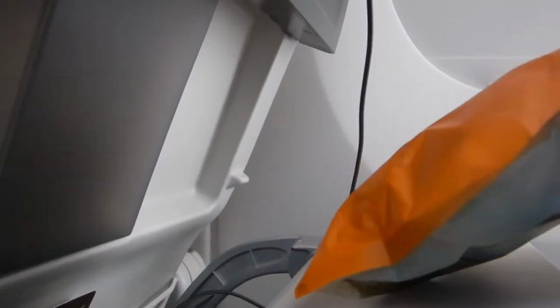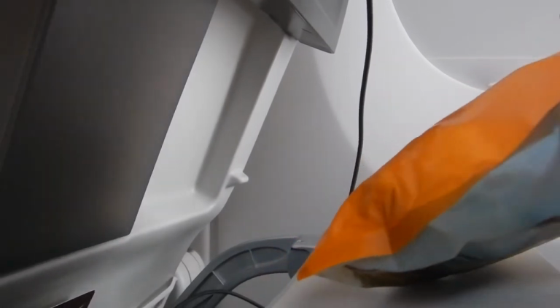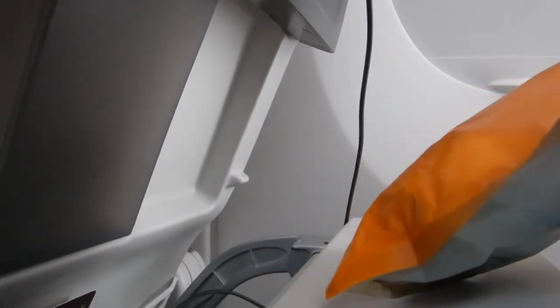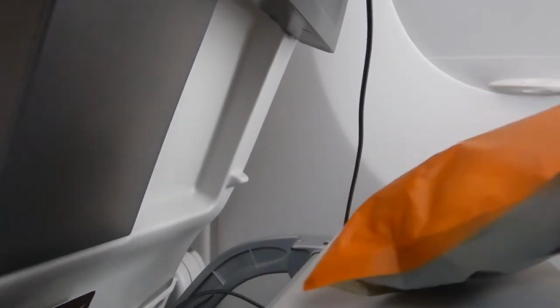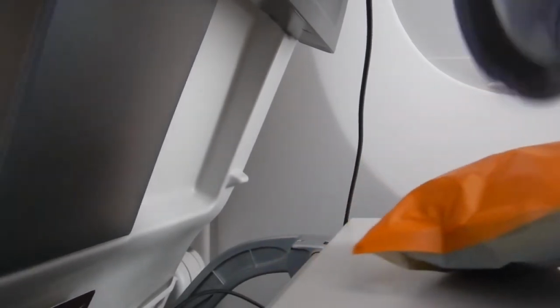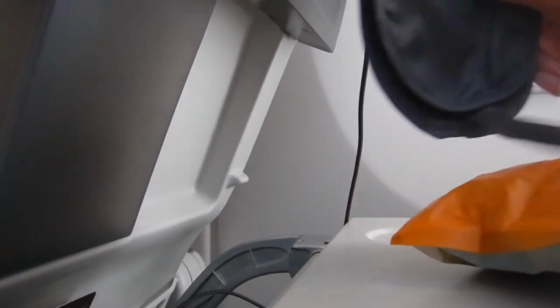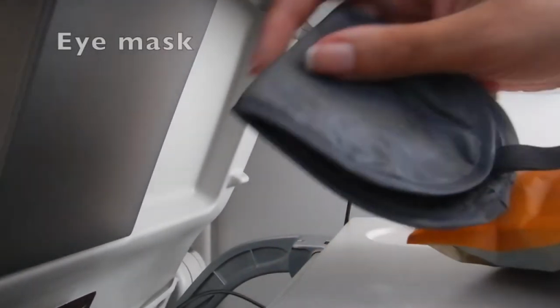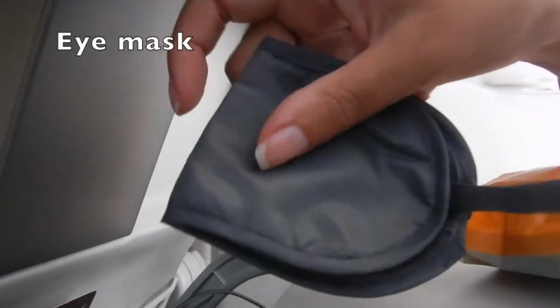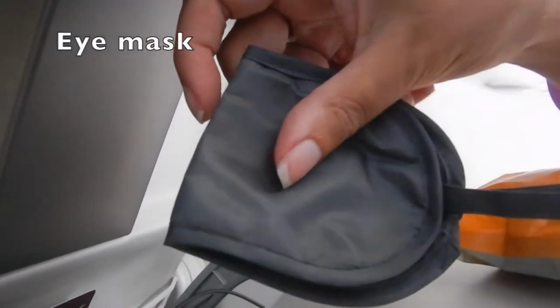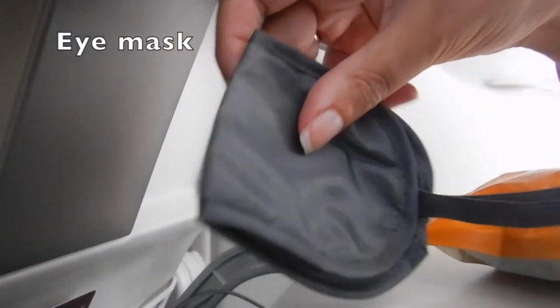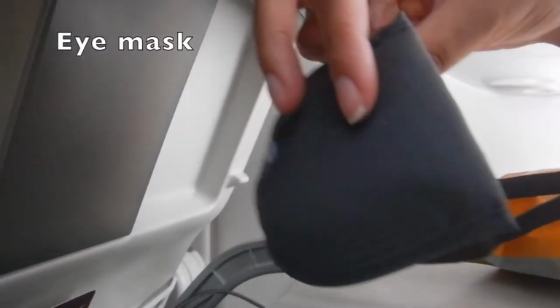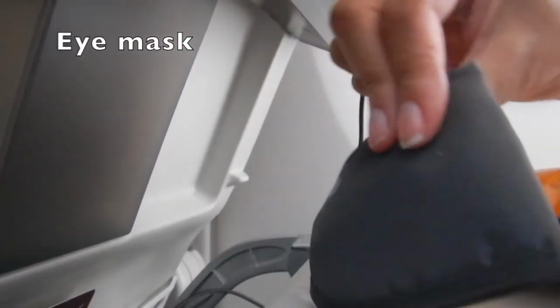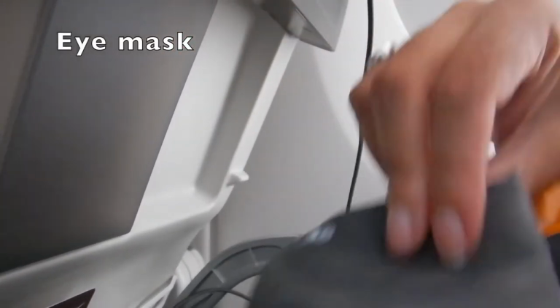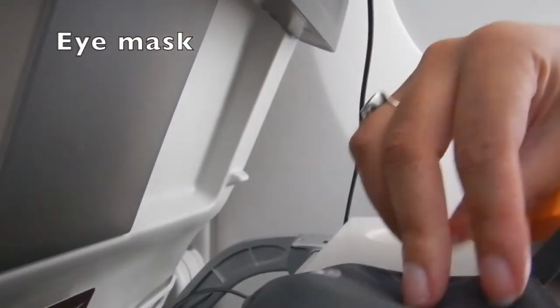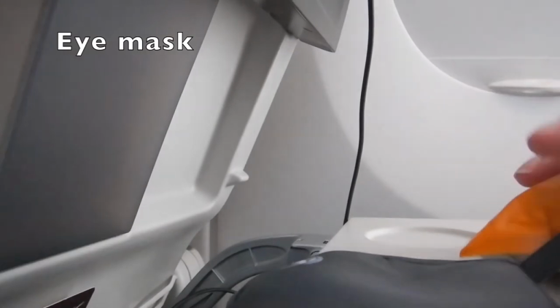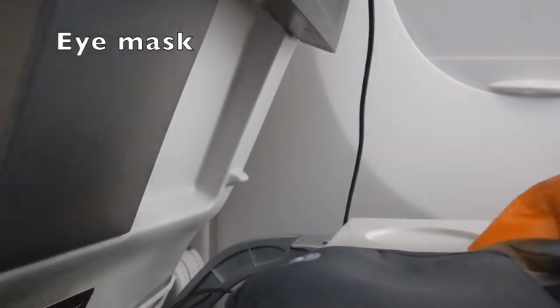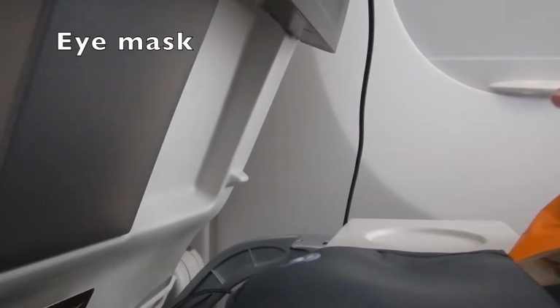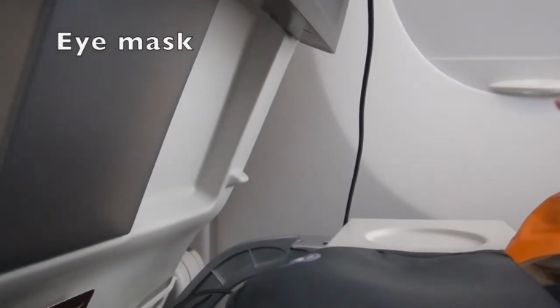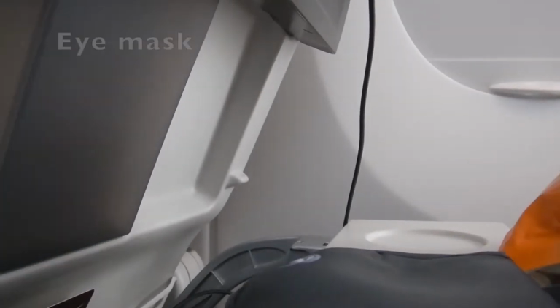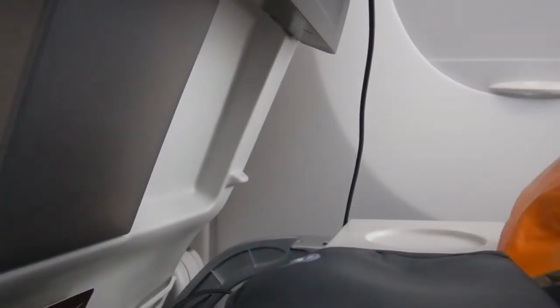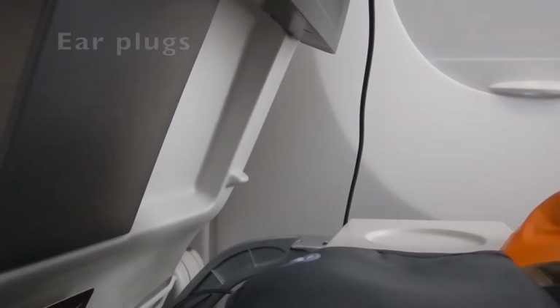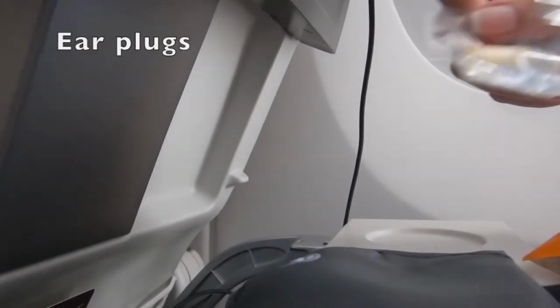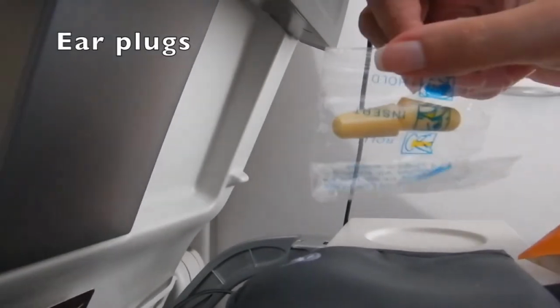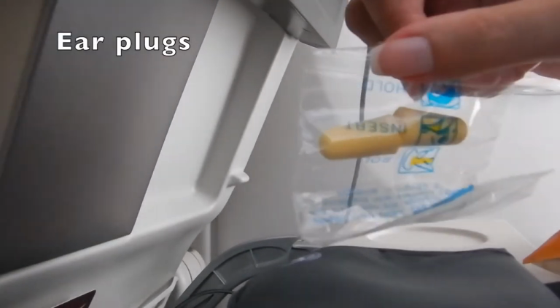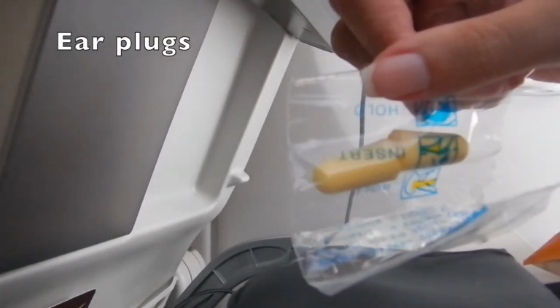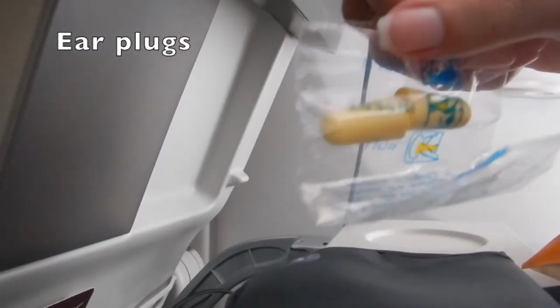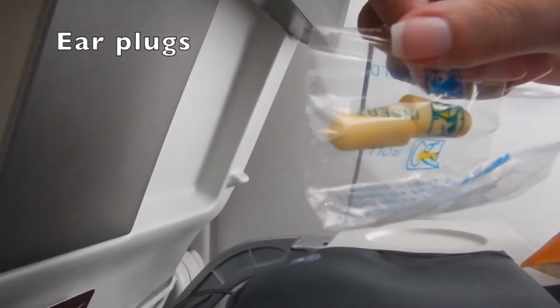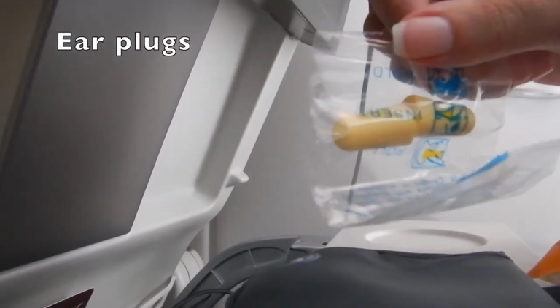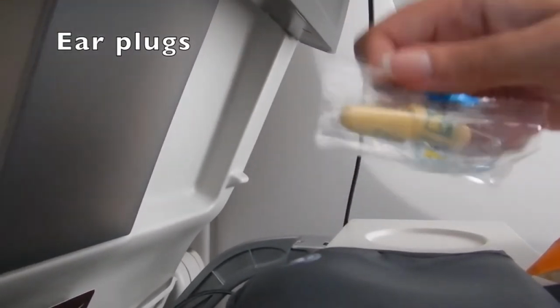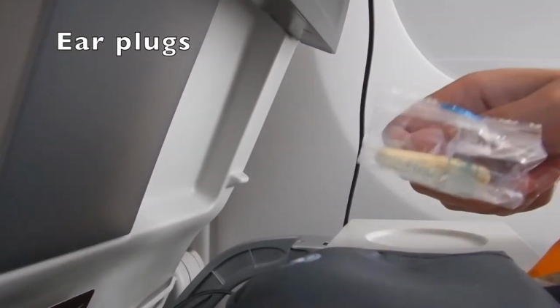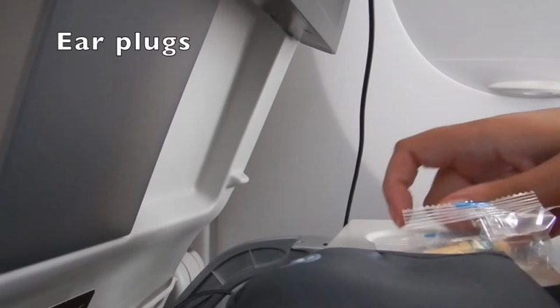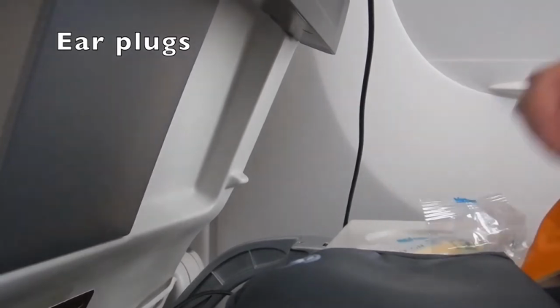It's nice to know ahead of time so that you can plan your carry-on for items that are missing, or perhaps you're like, these earplugs aren't that great — I should bring my own.